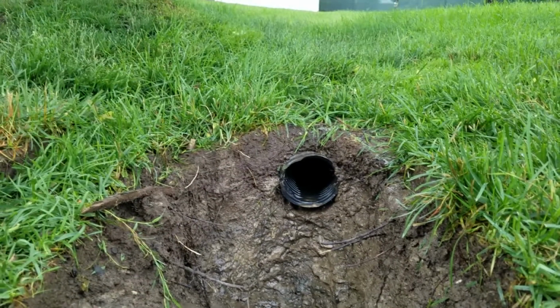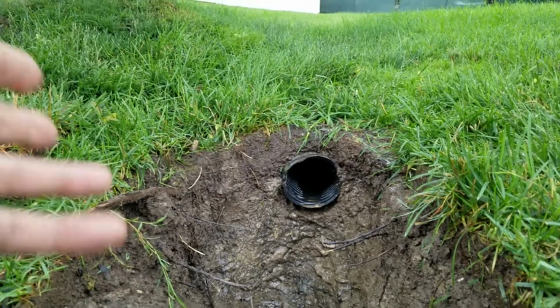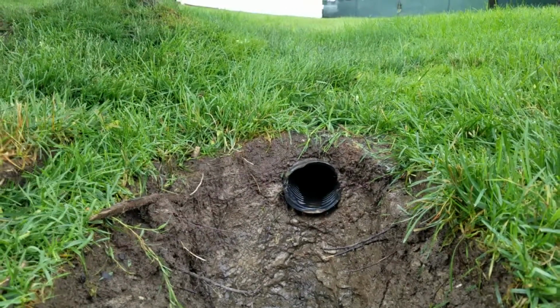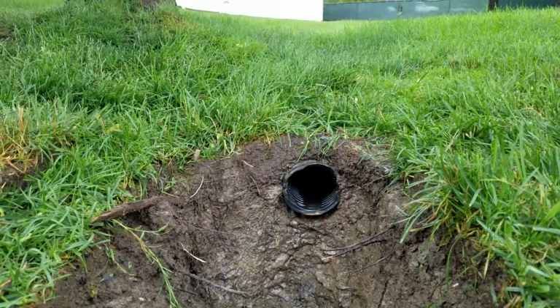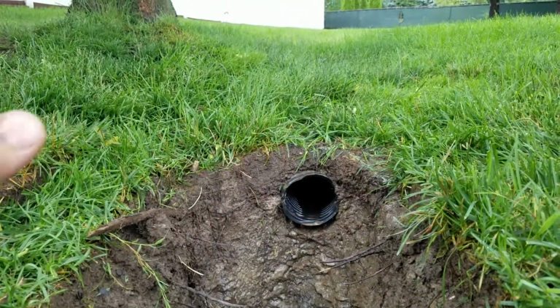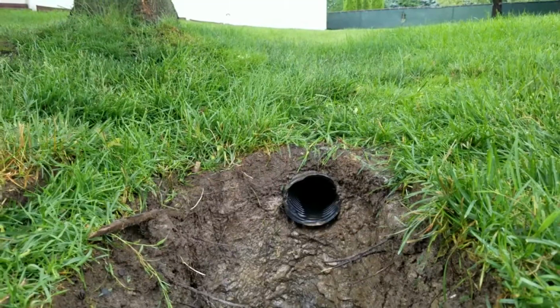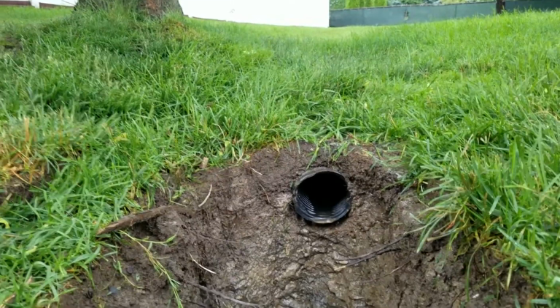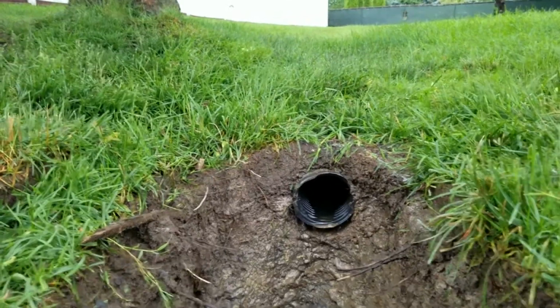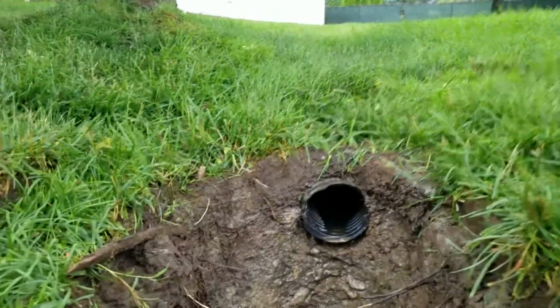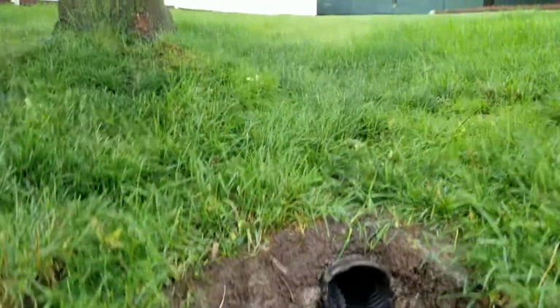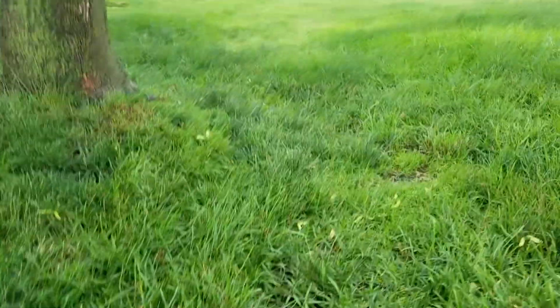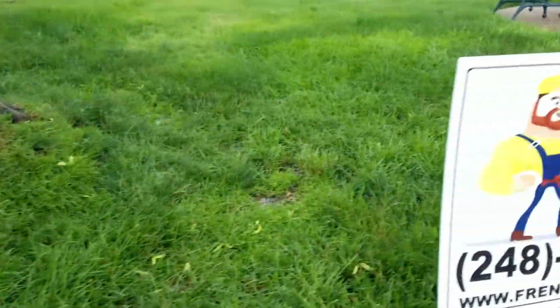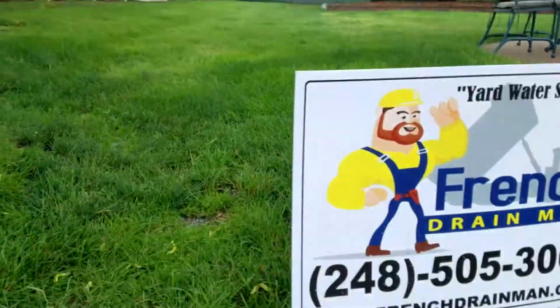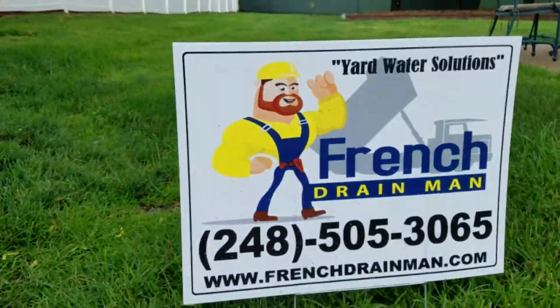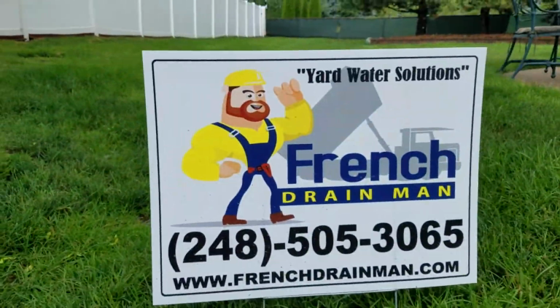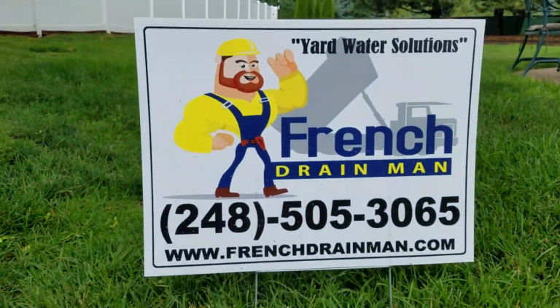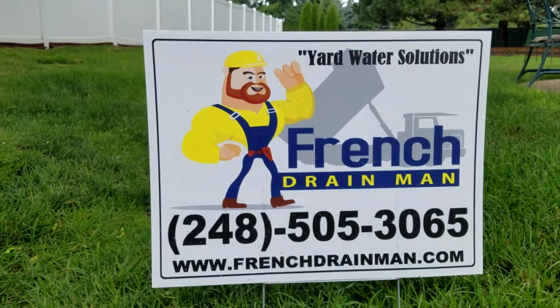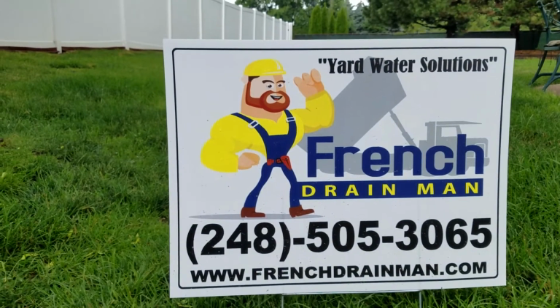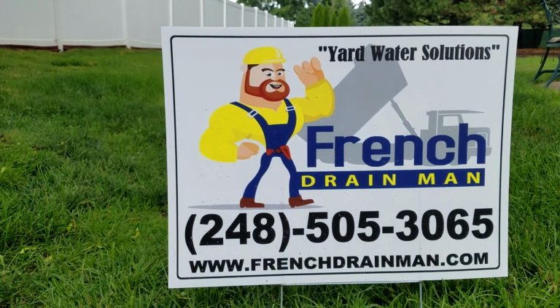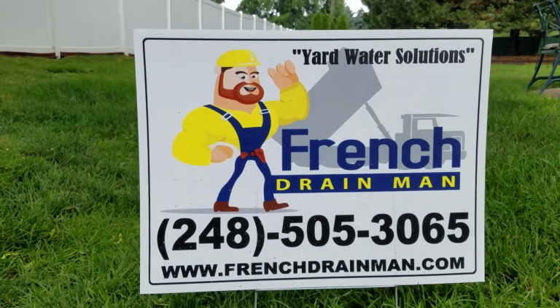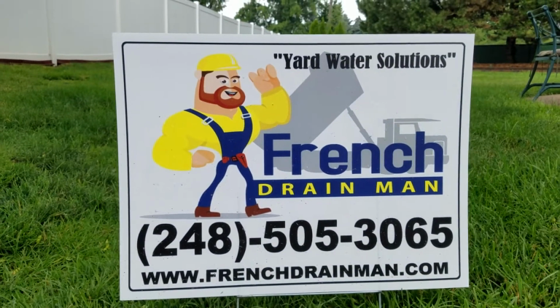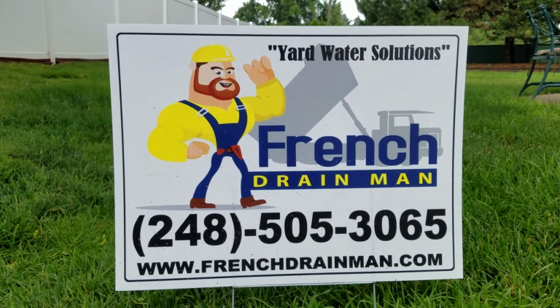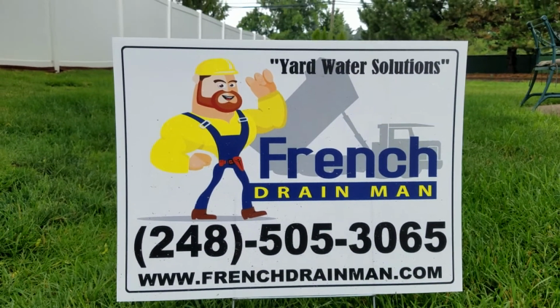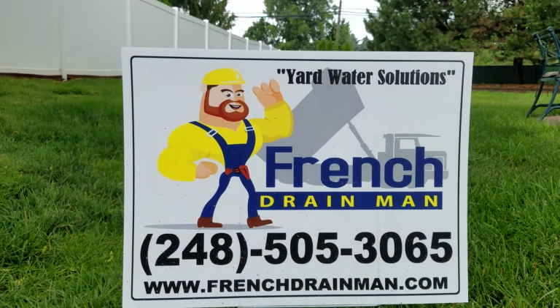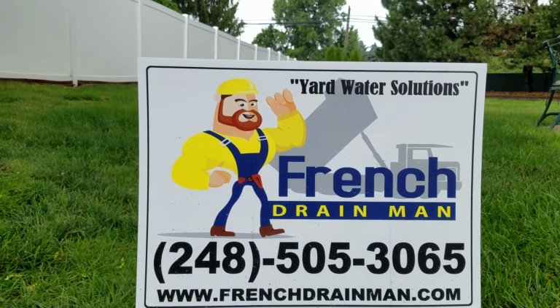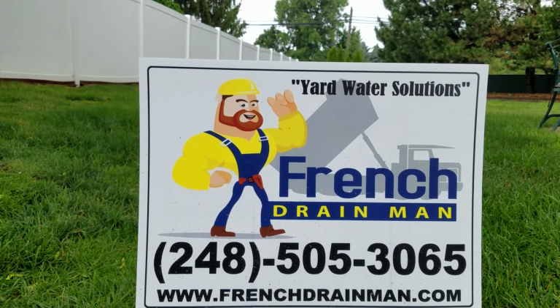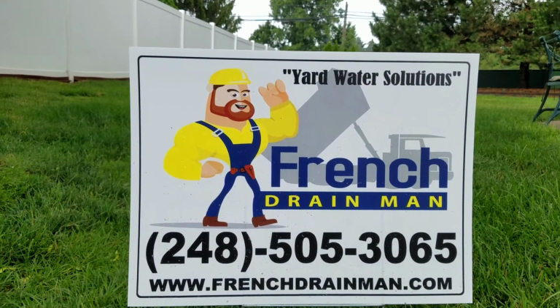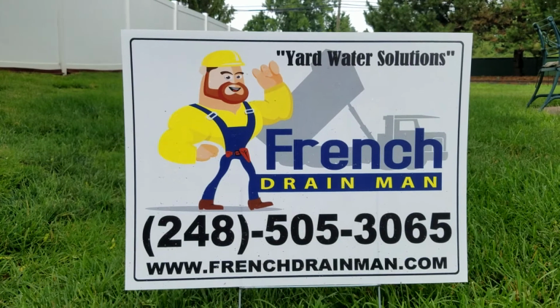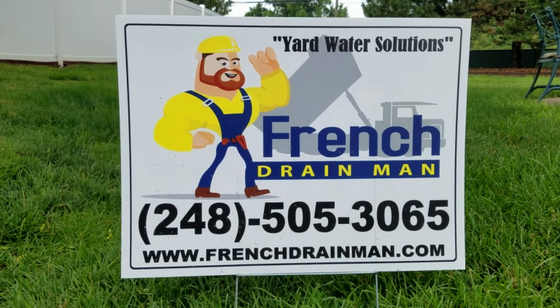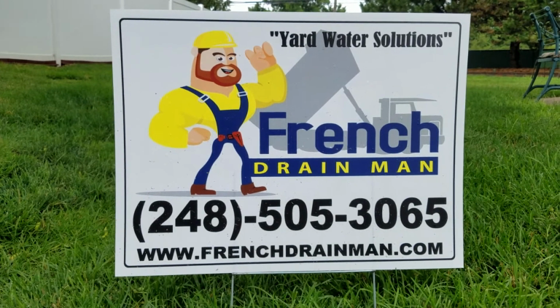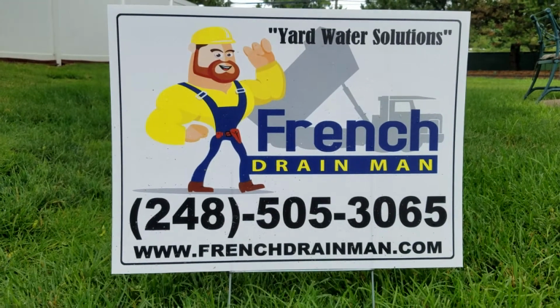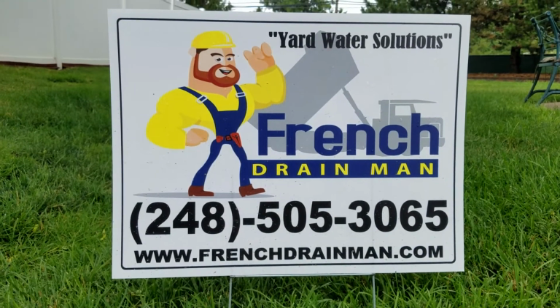There are so many issues why this French drain failed, but we're here to replace it. For perimeter French drains, curtain French drains, backyard sump pump systems, sump pump lines — give us a call.